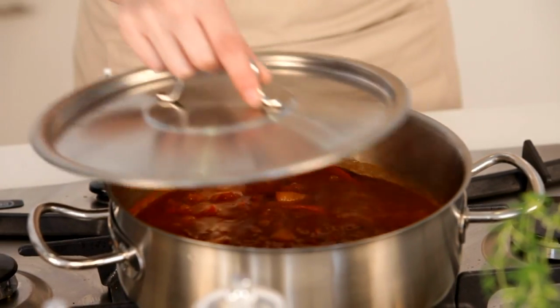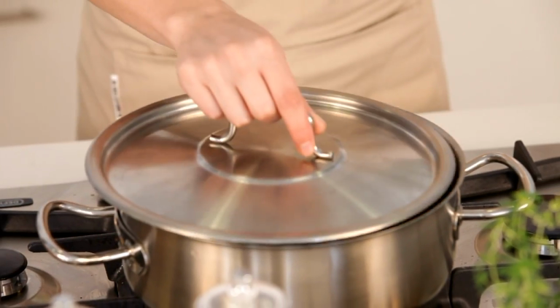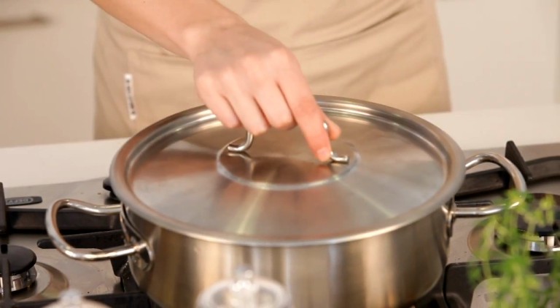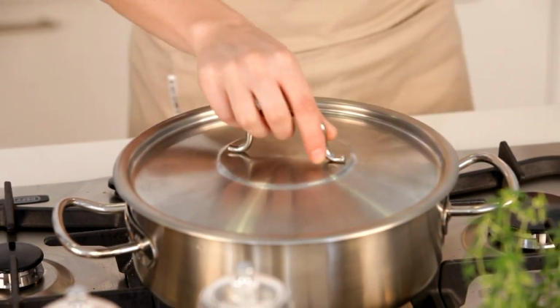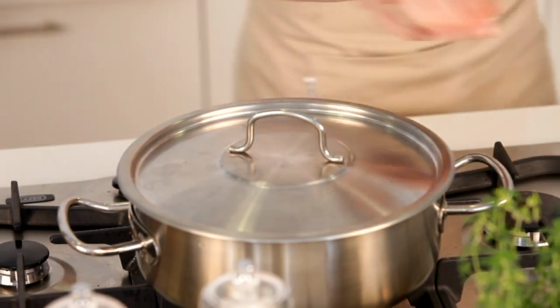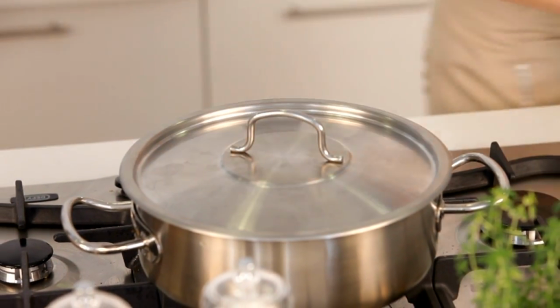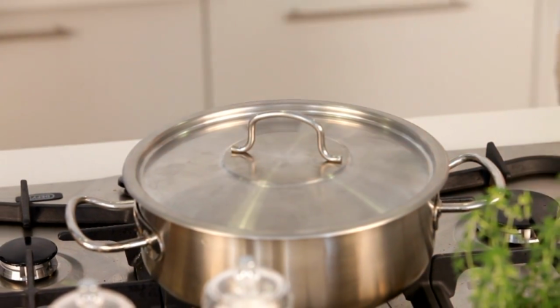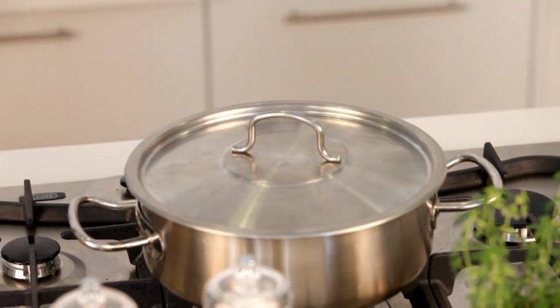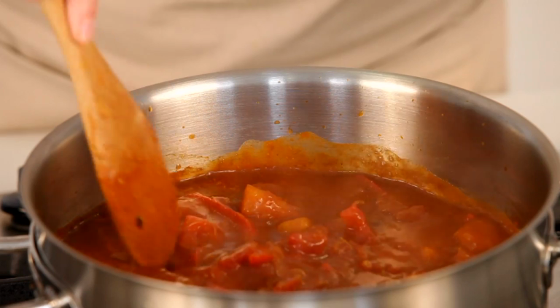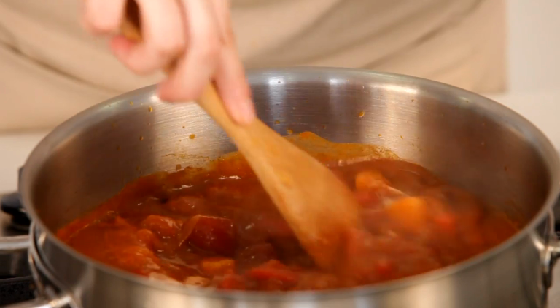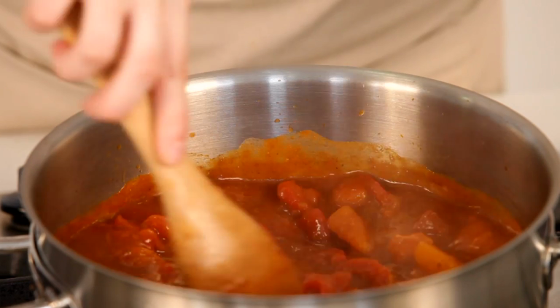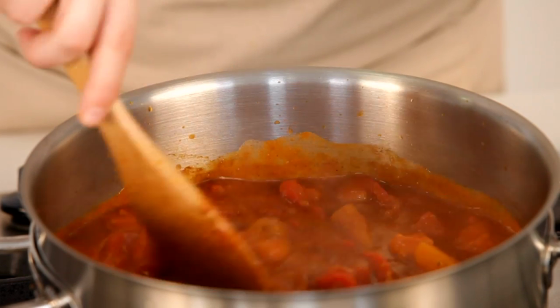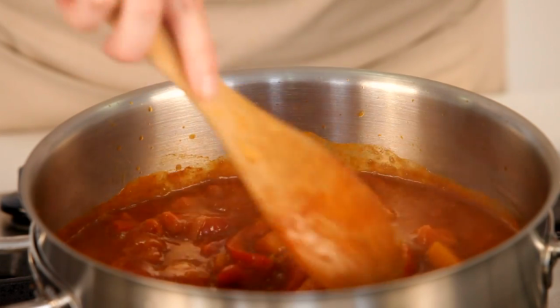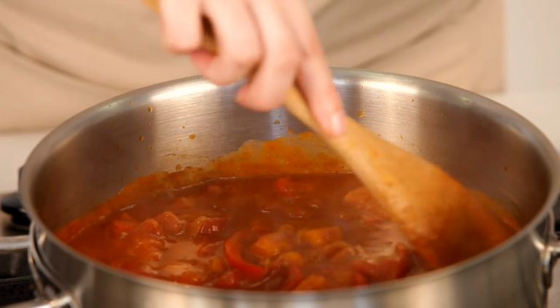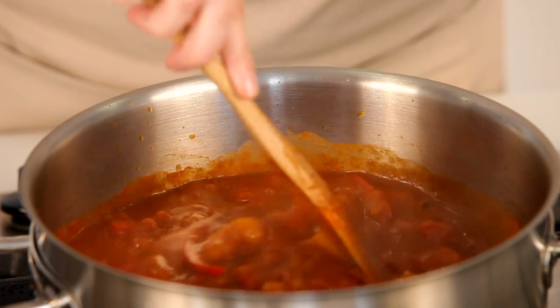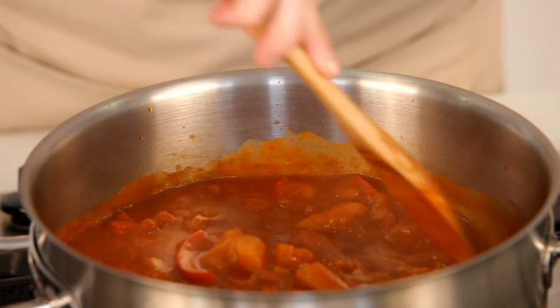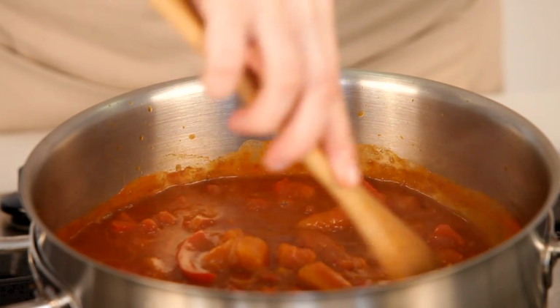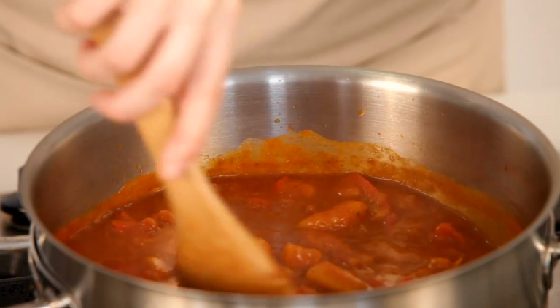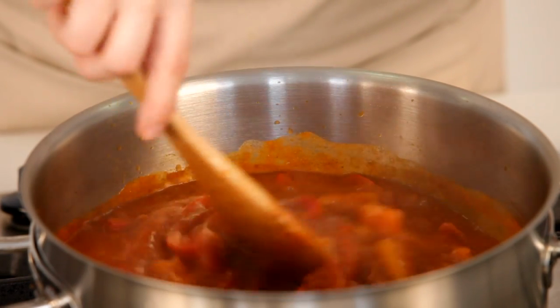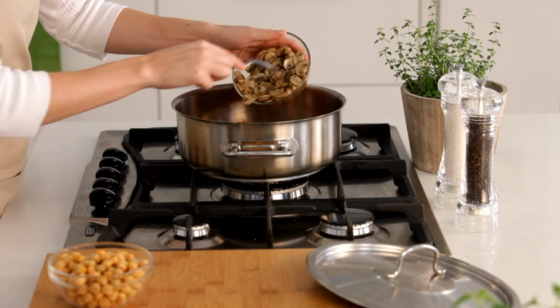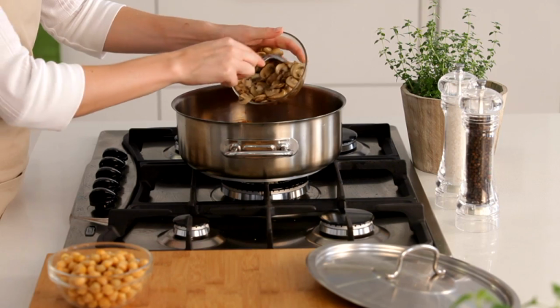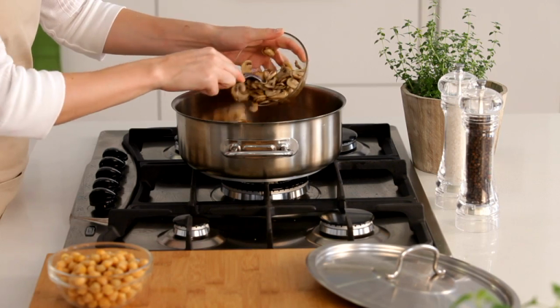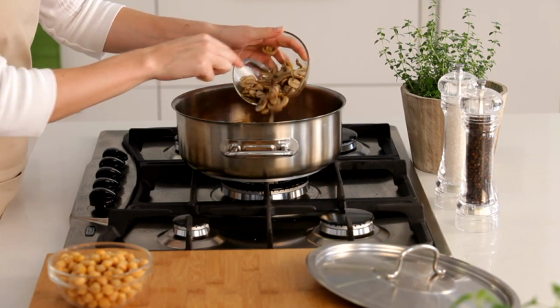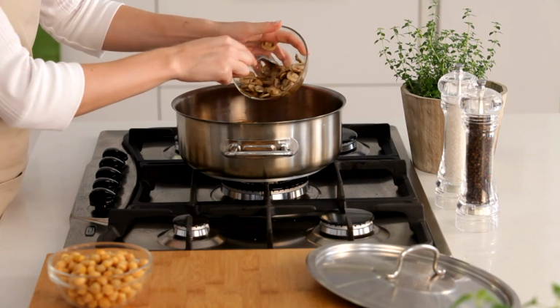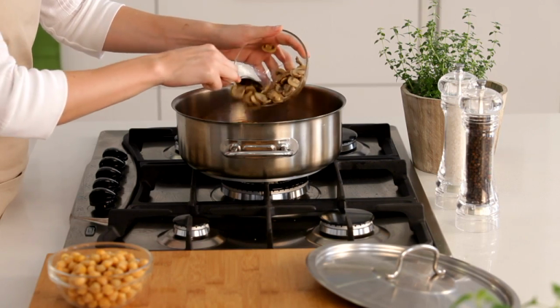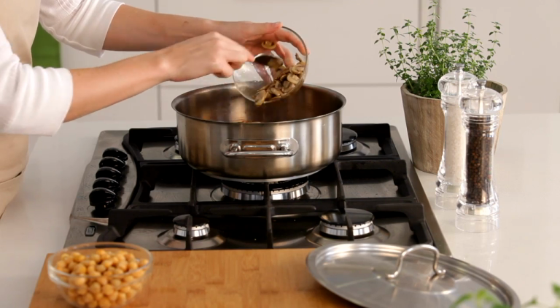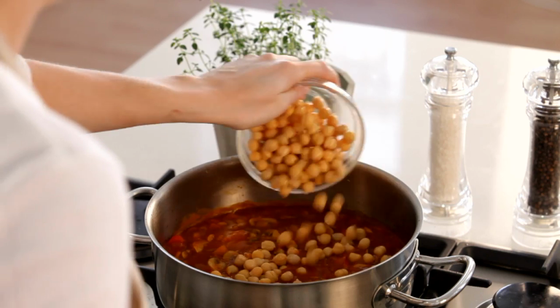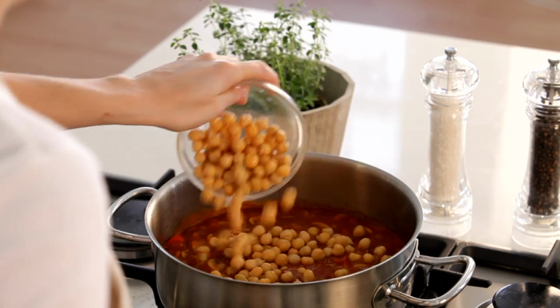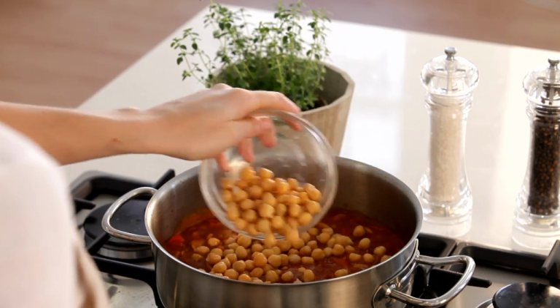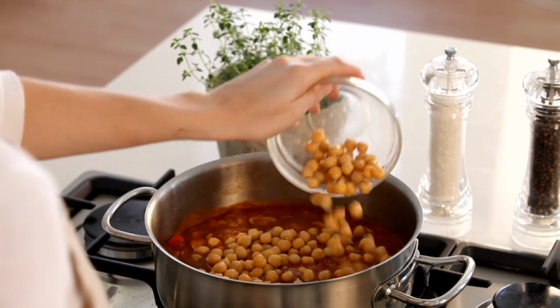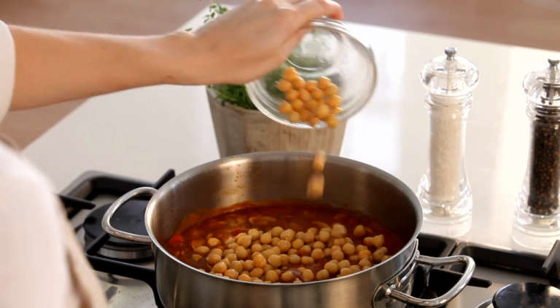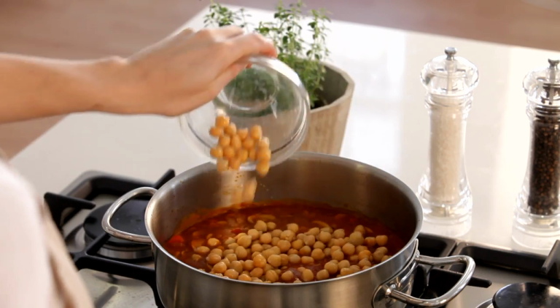Pop the lid on and let this simmer for about 25 minutes until the butternut is soft. Add the mushrooms back into the pot, followed by the chickpeas.